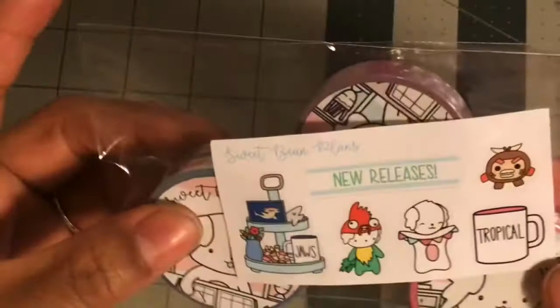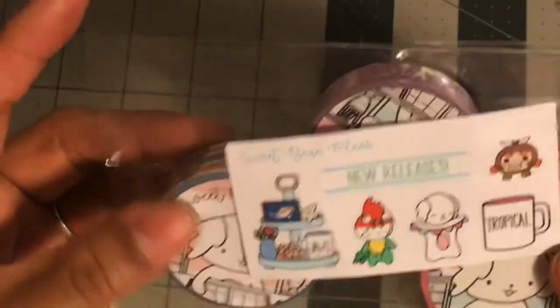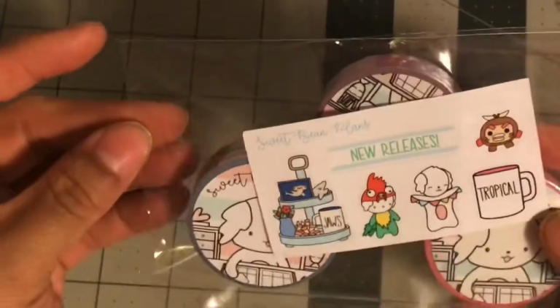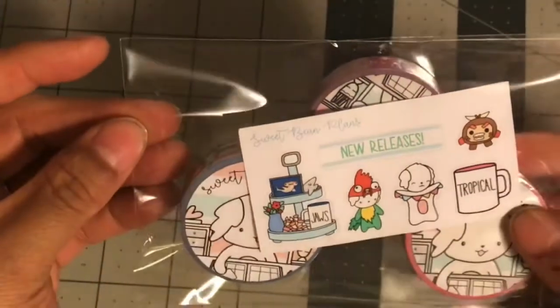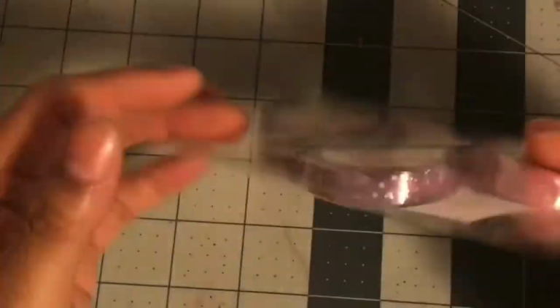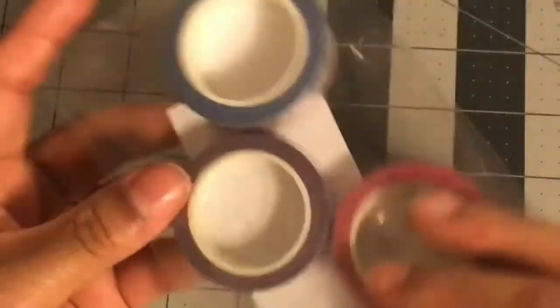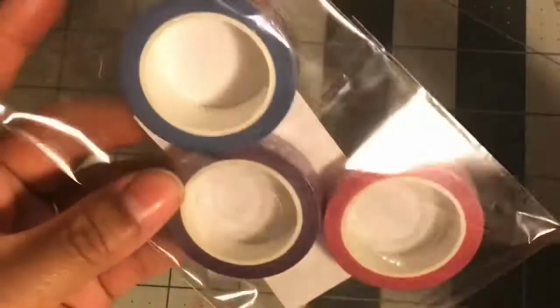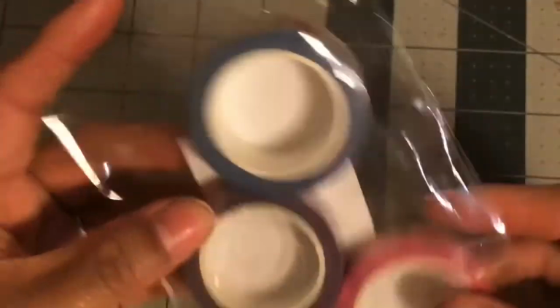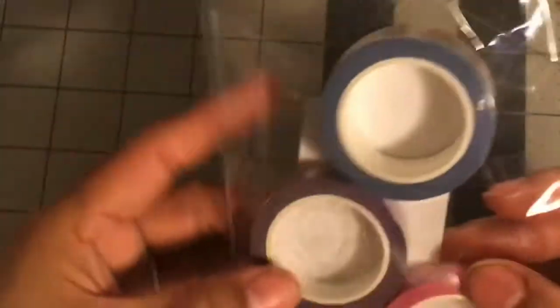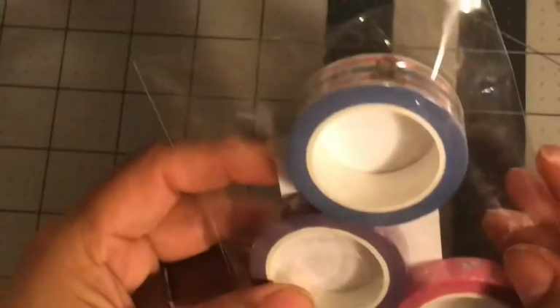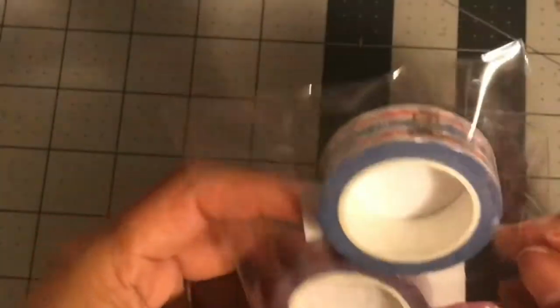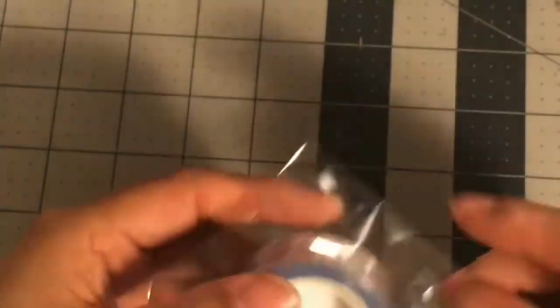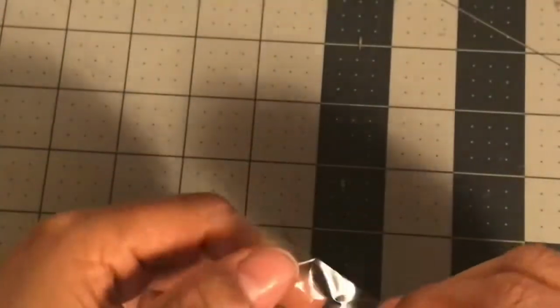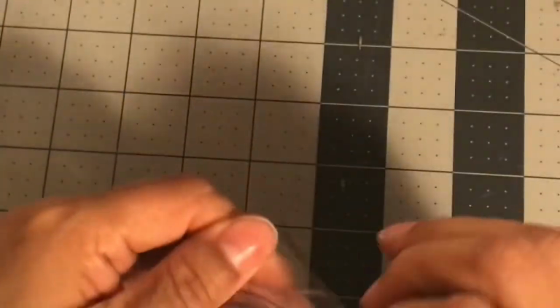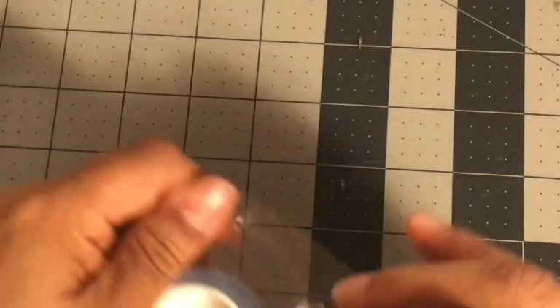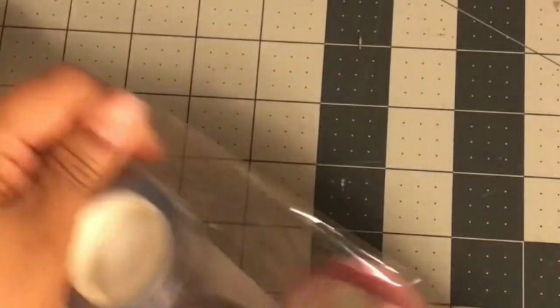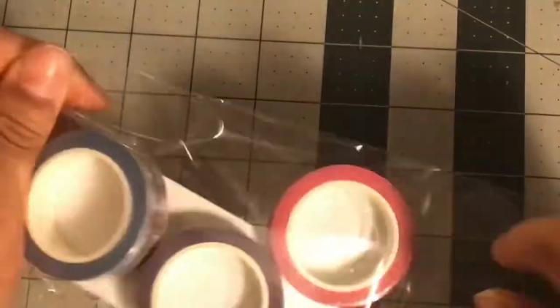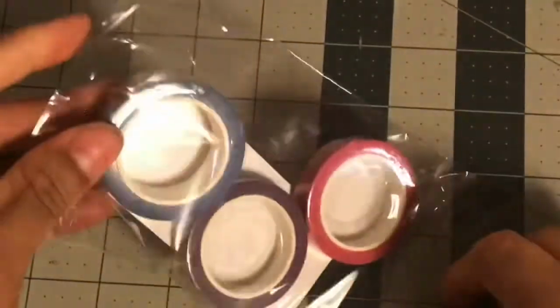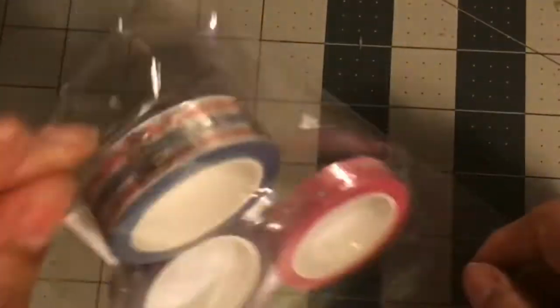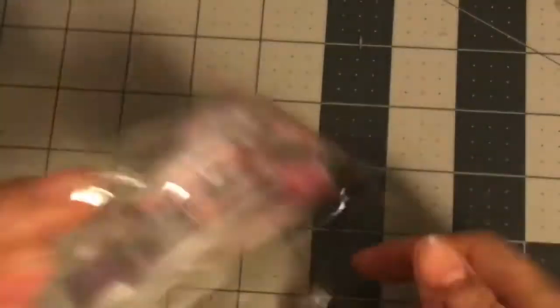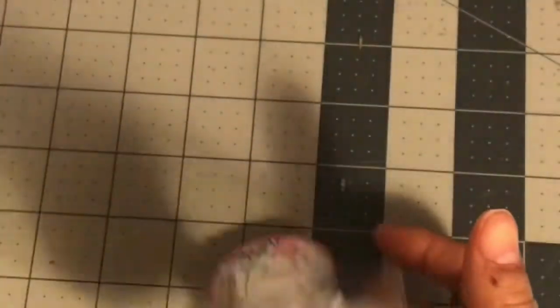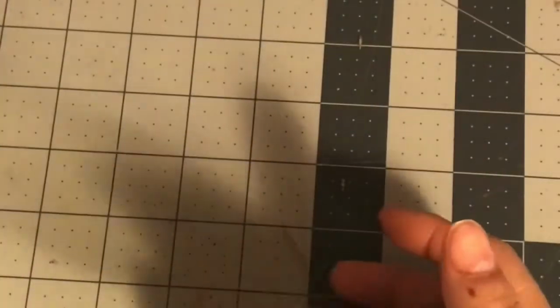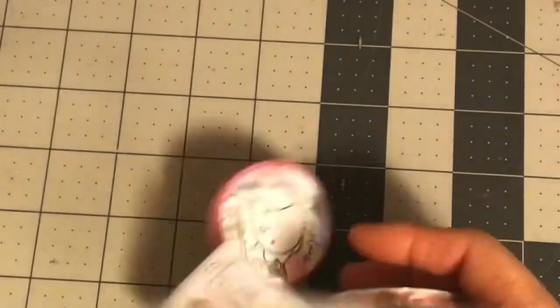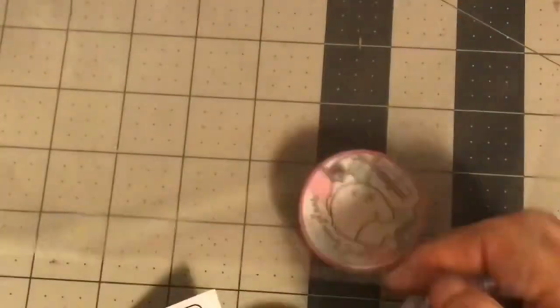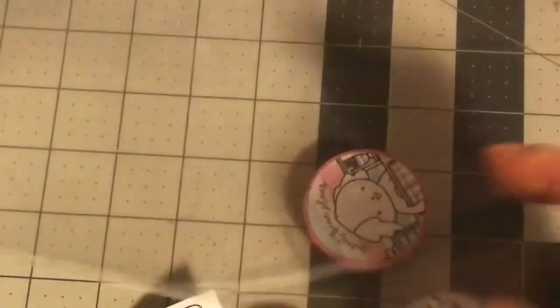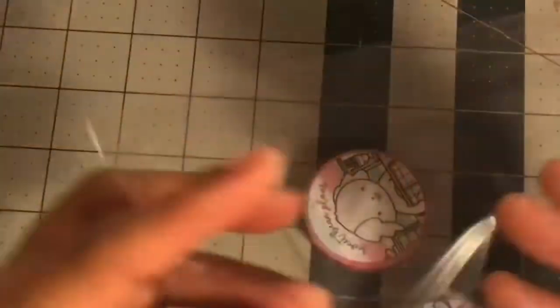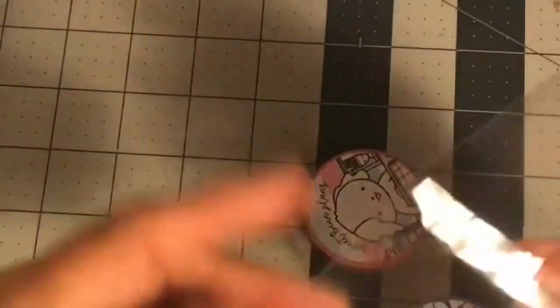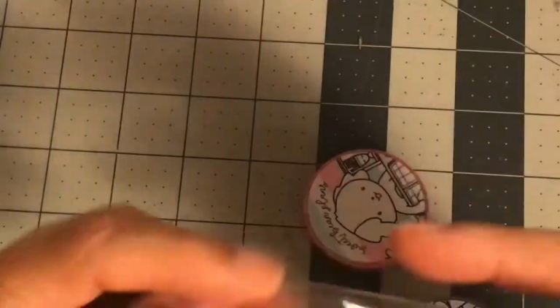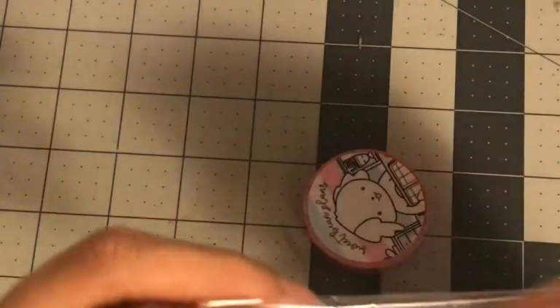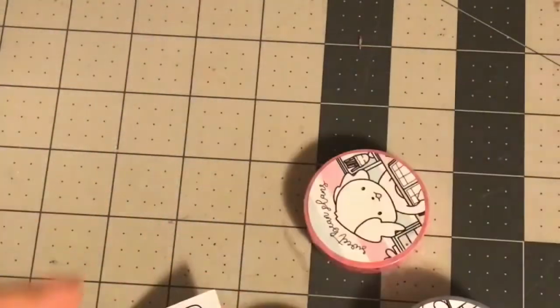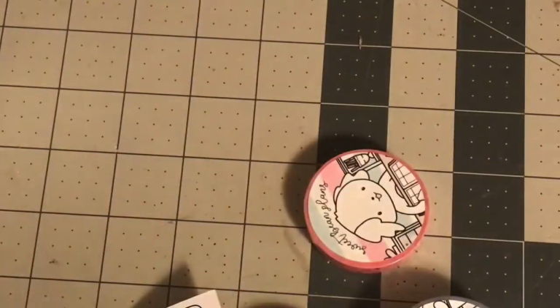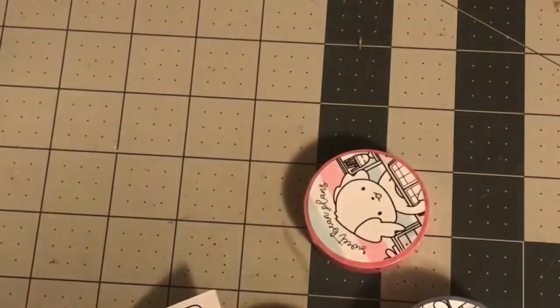This one is Sweet Bean Plans. I think I've ordered from them like 4 times at this point and I really like the quality of their washi and pretty much everything about them. Love them.